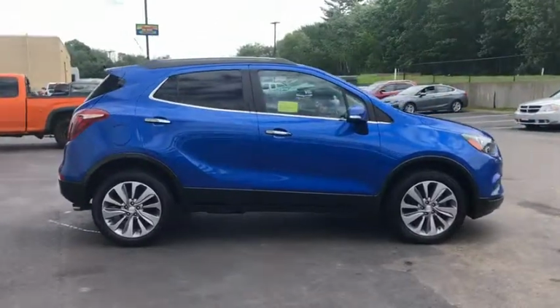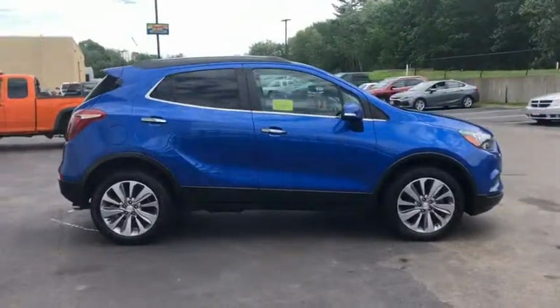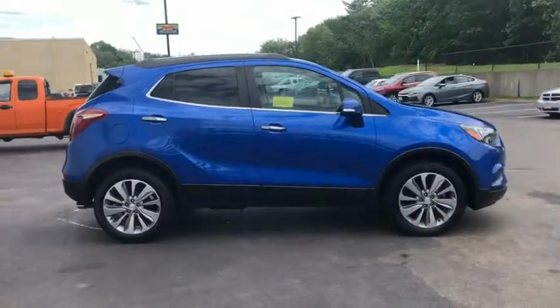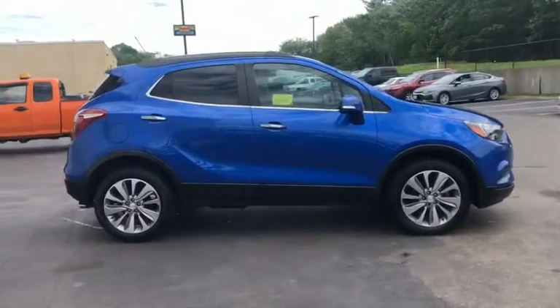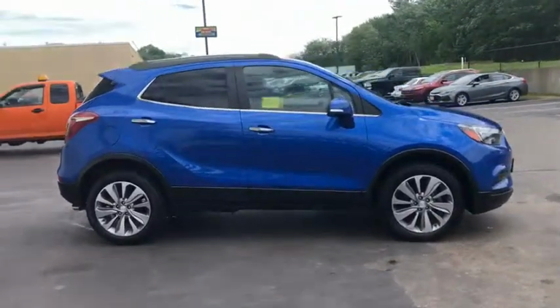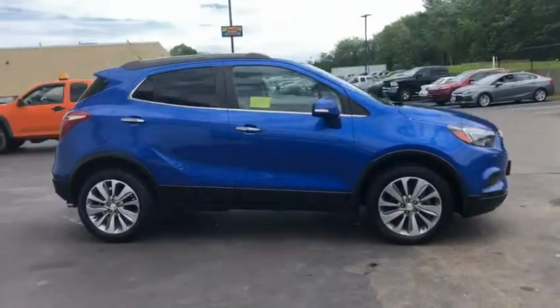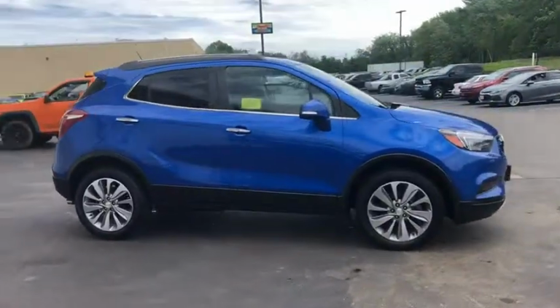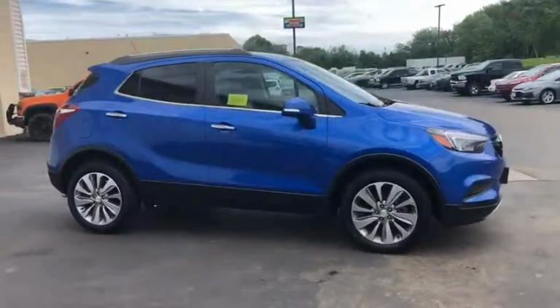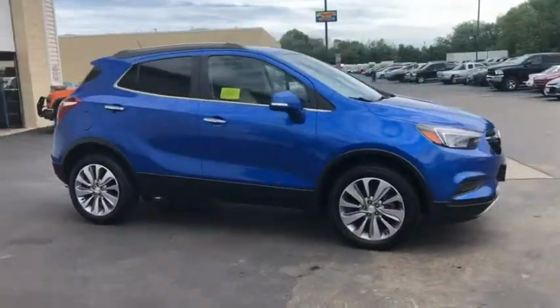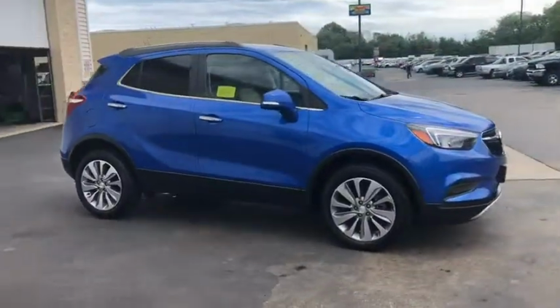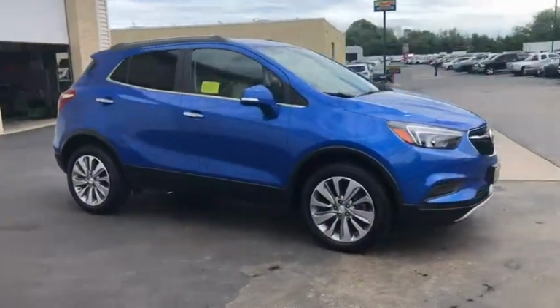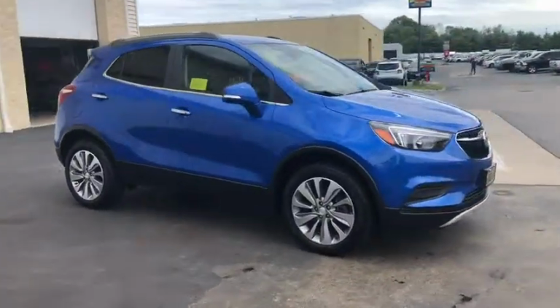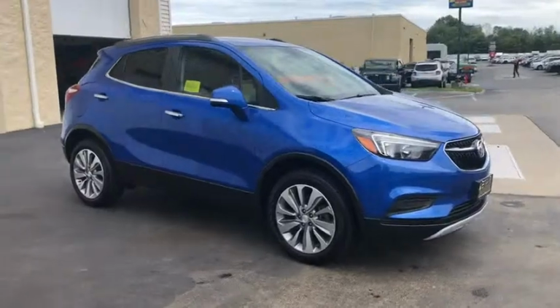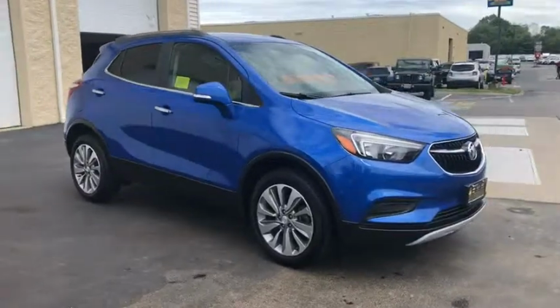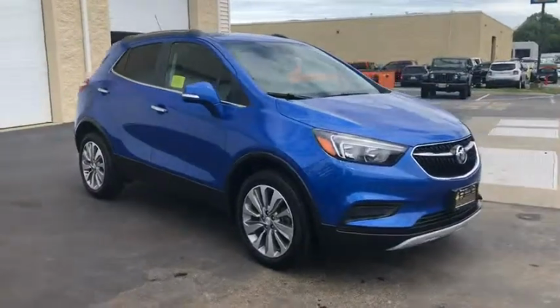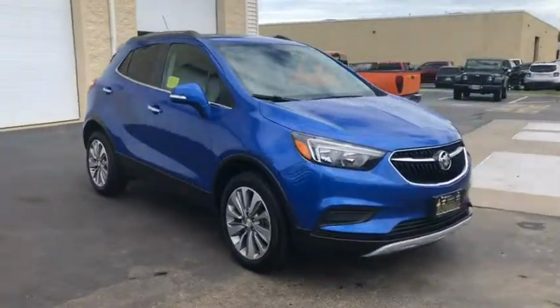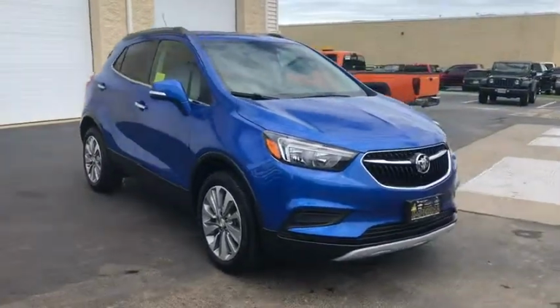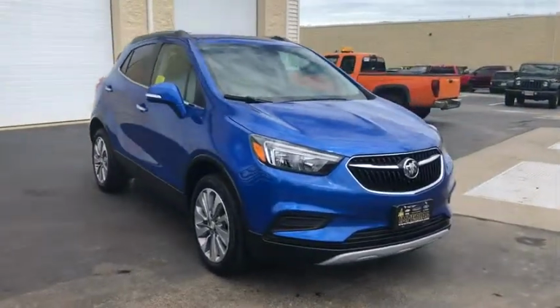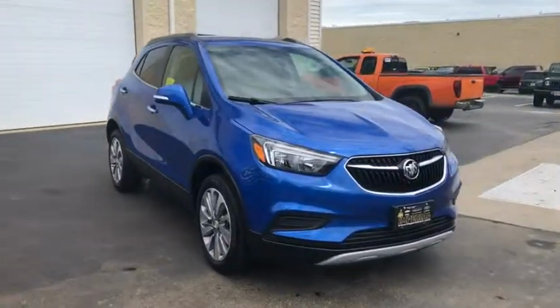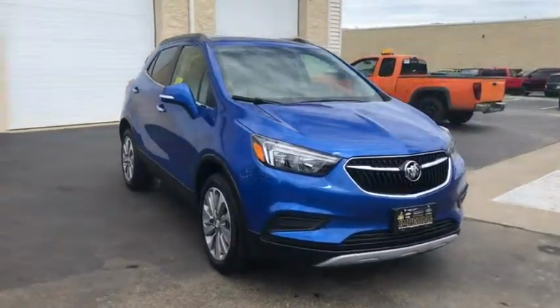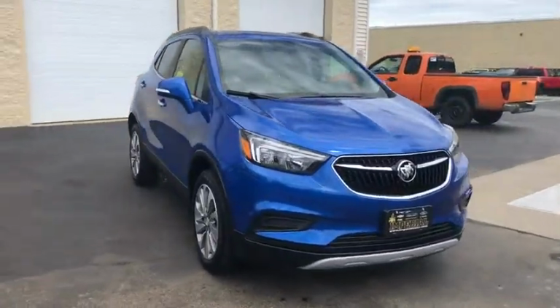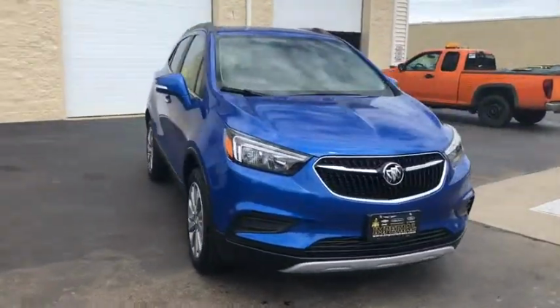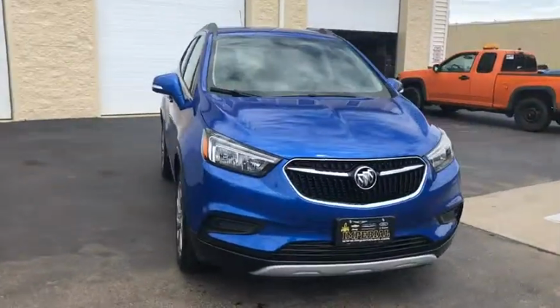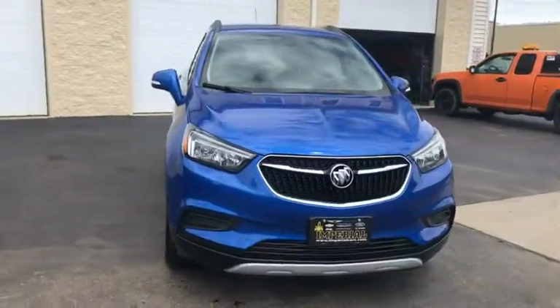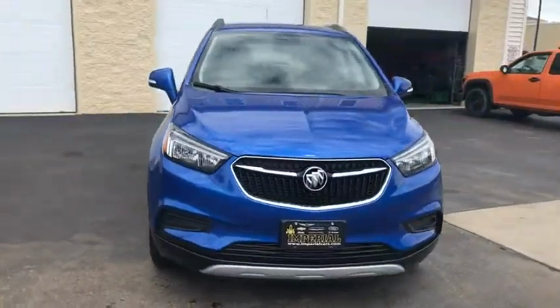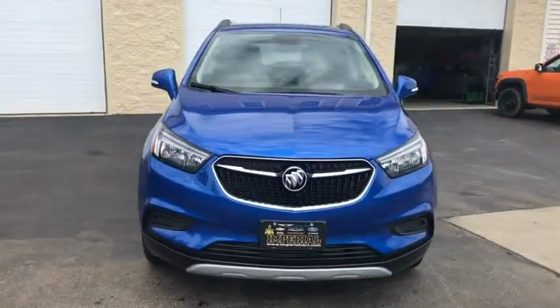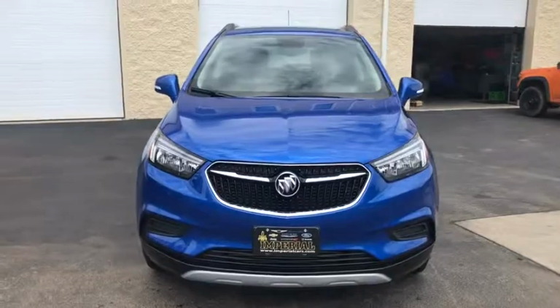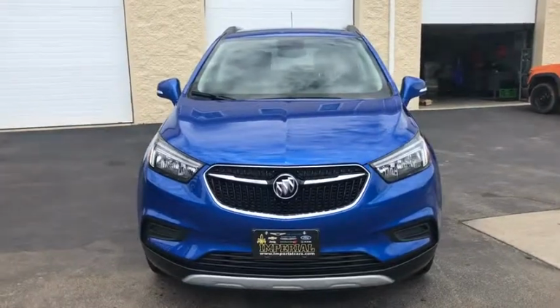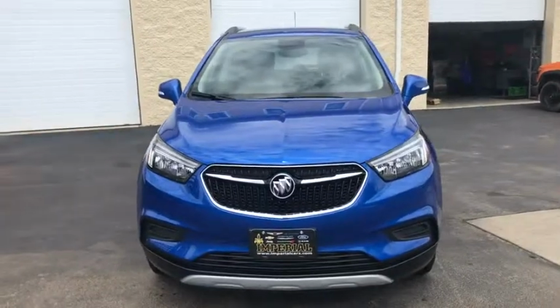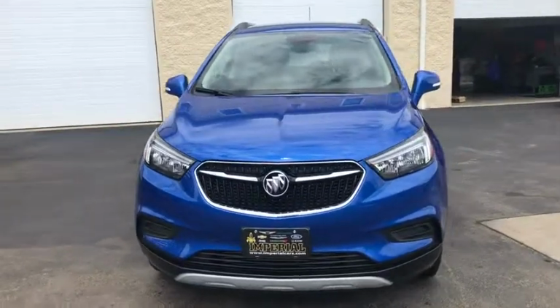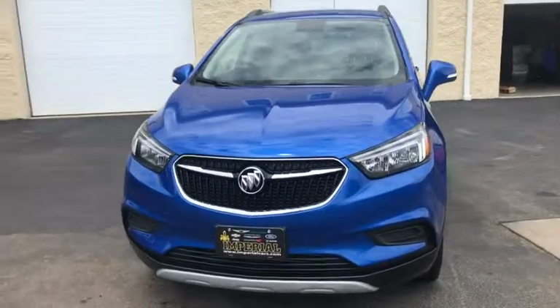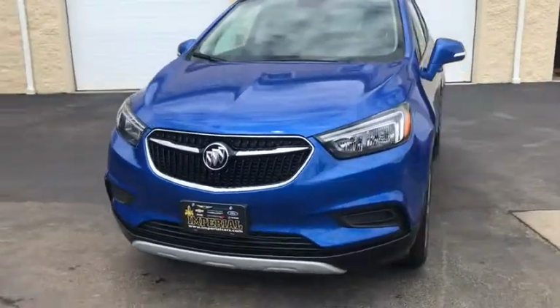Traction control, Bluetooth, dual airbags, alloy wheels, power steering, cruise control, four-wheel disc brakes, compass, security system, electronic stability control.